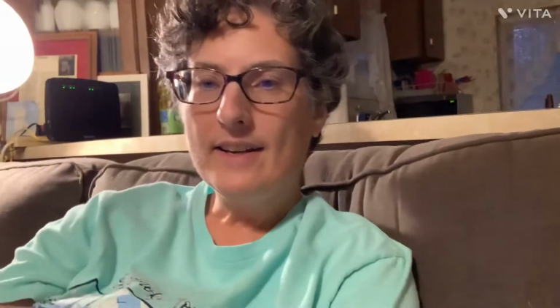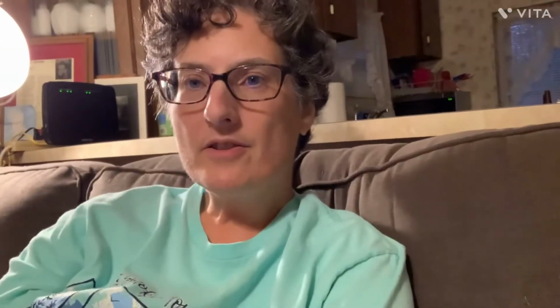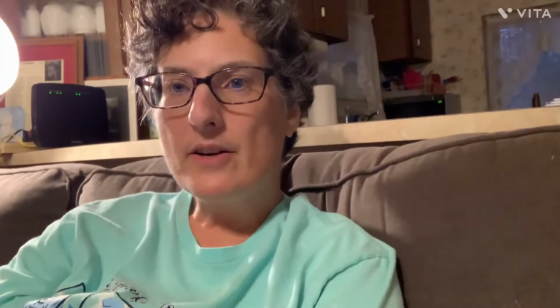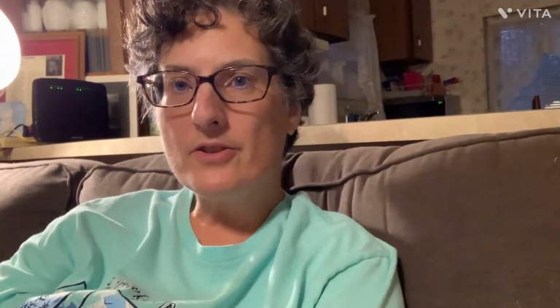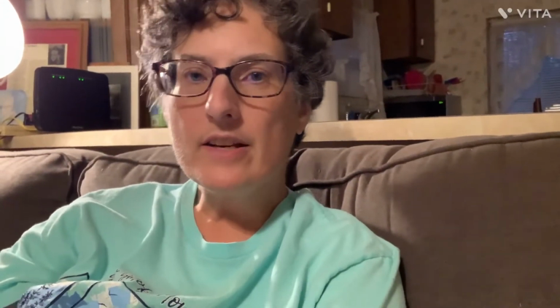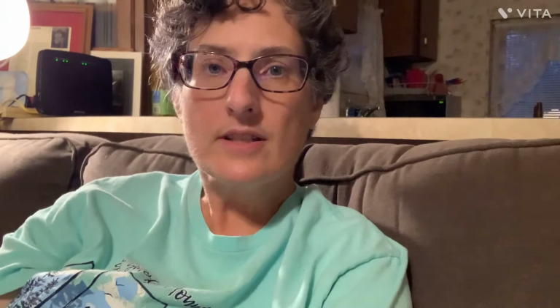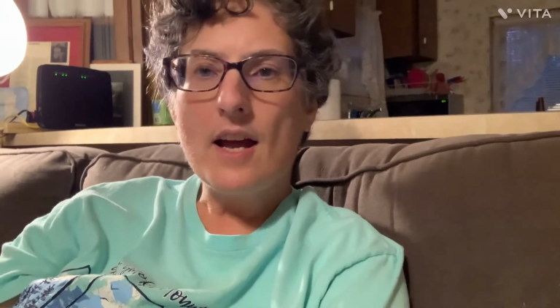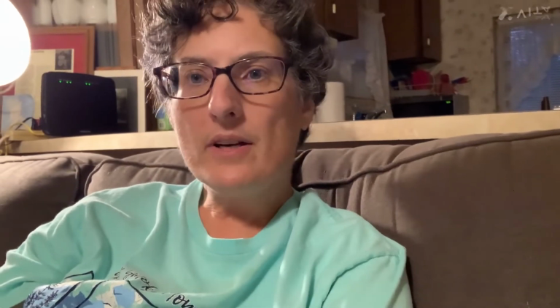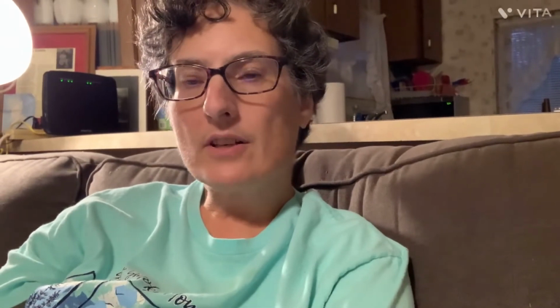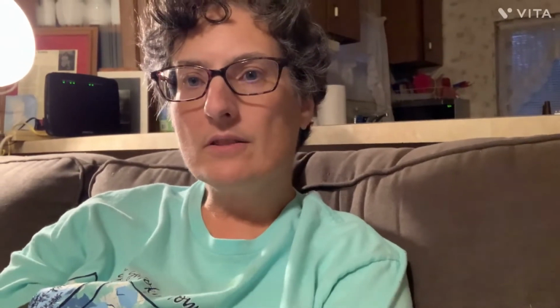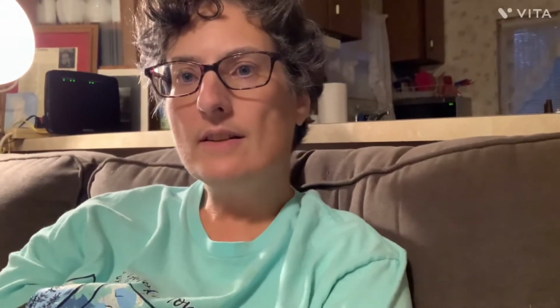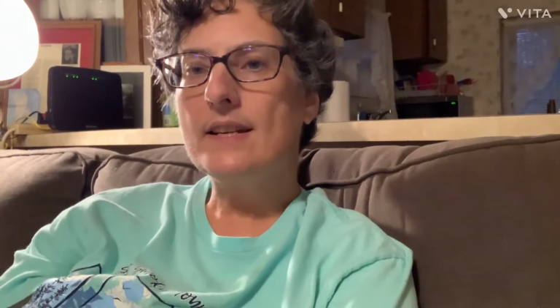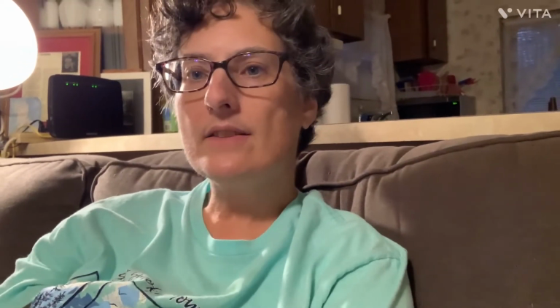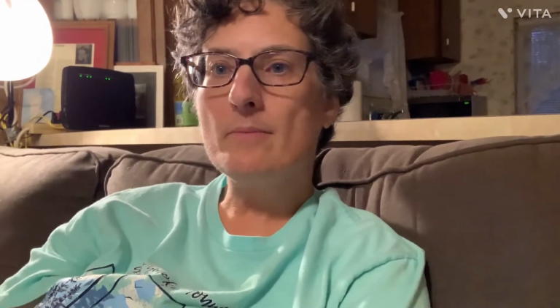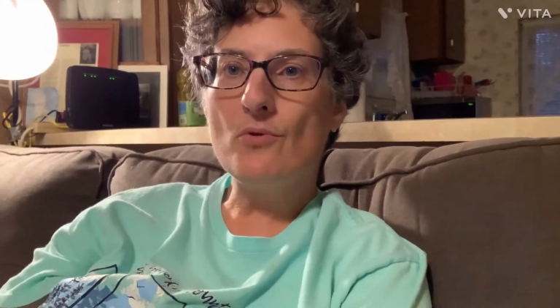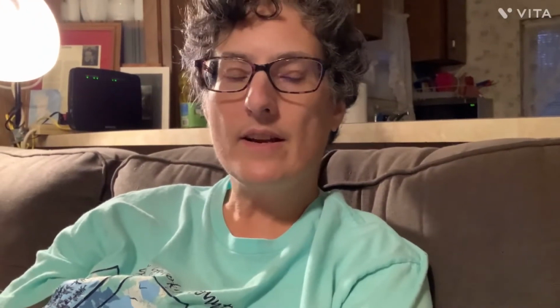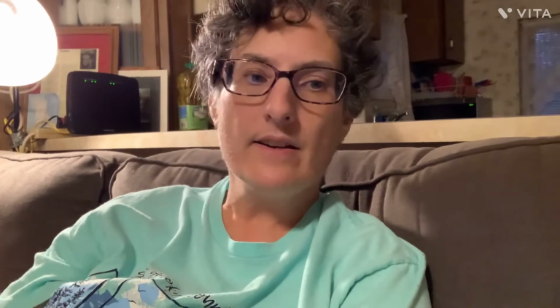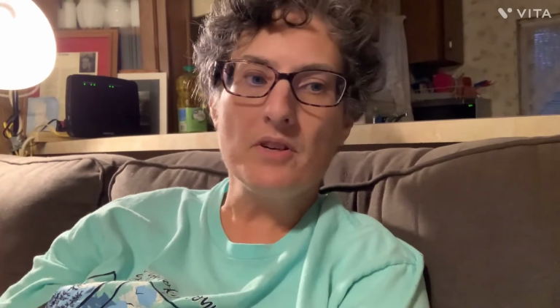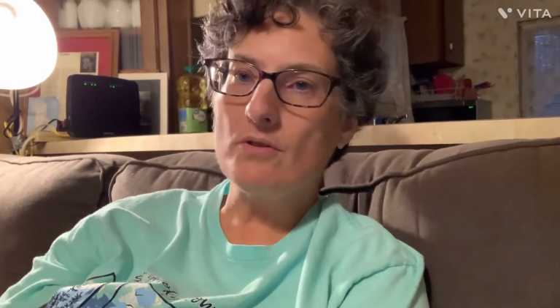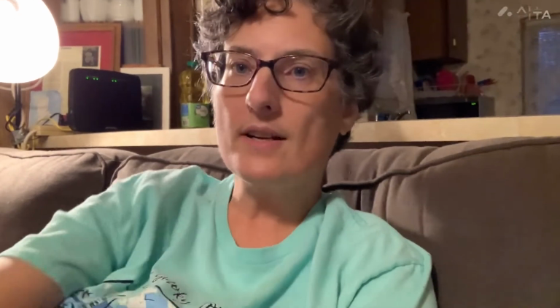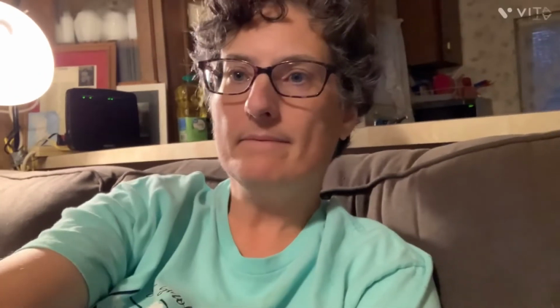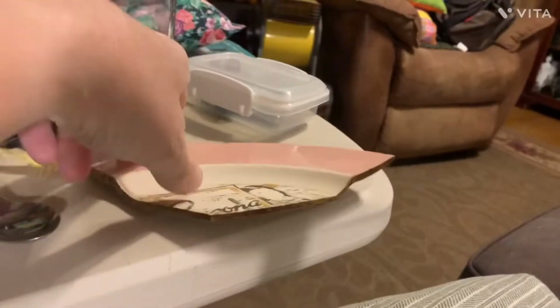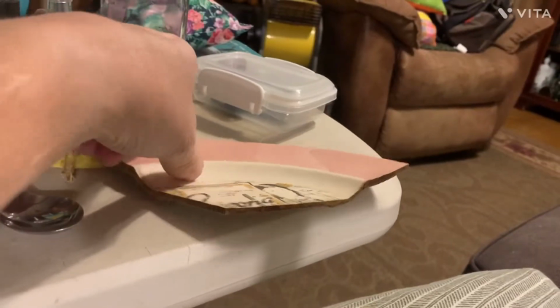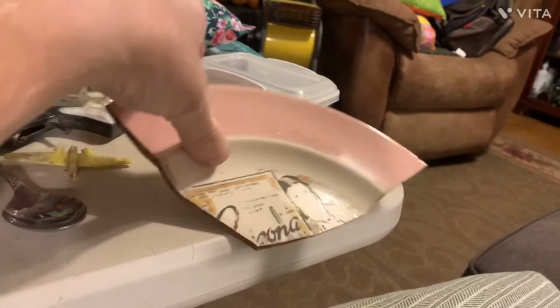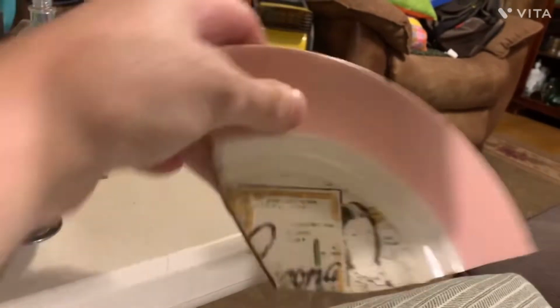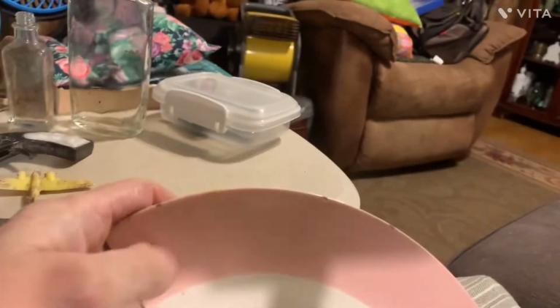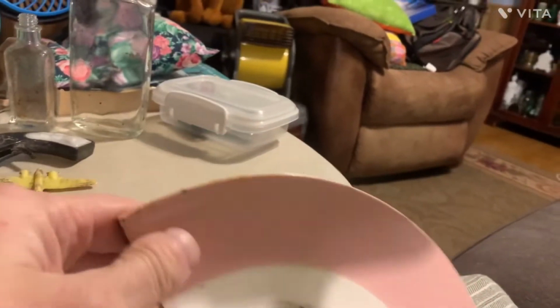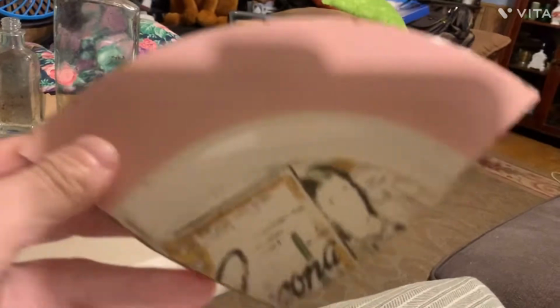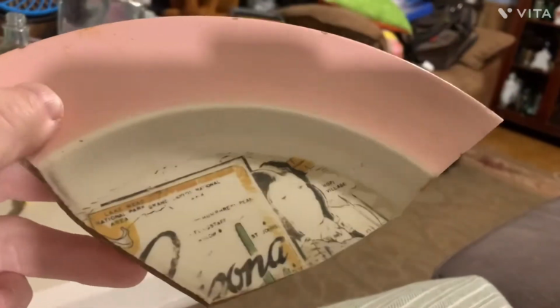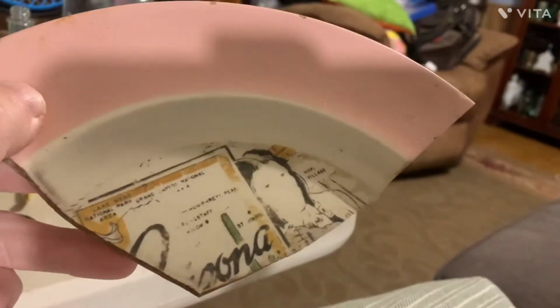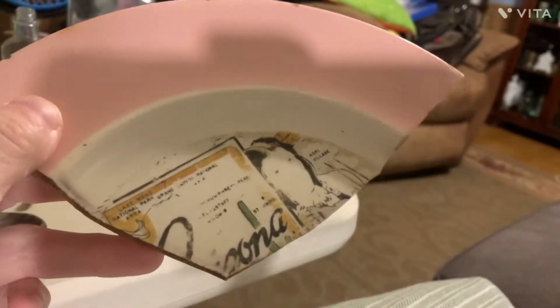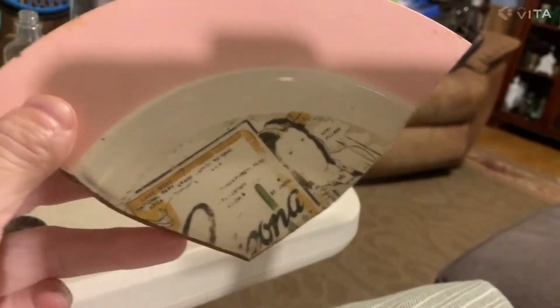Hey y'all, Jamie here from Country Diggers. I went out for a little dig in the dump this morning, and I will show you what I got. We'll start with this 1950s shard.